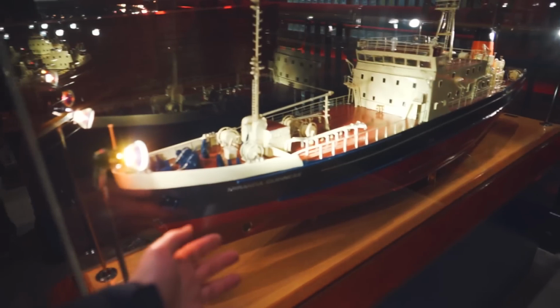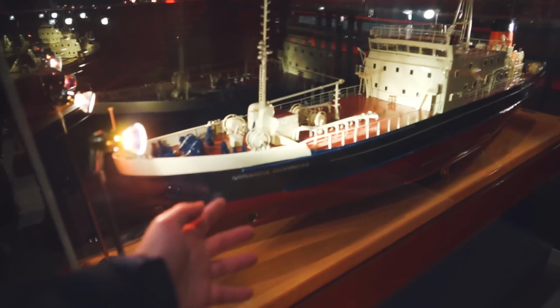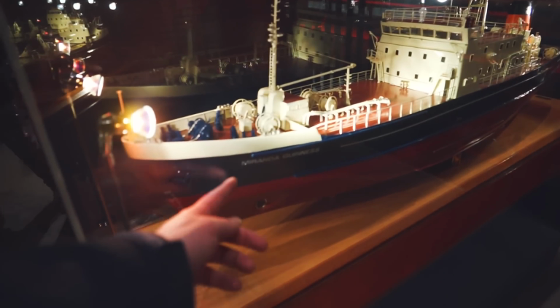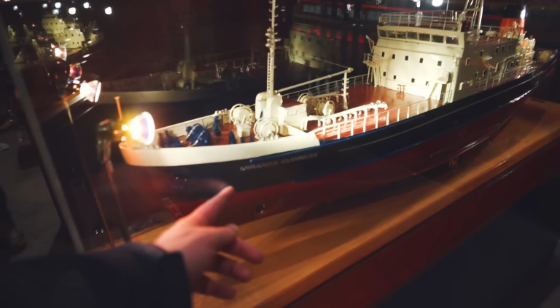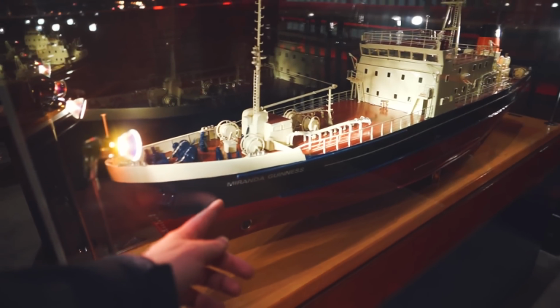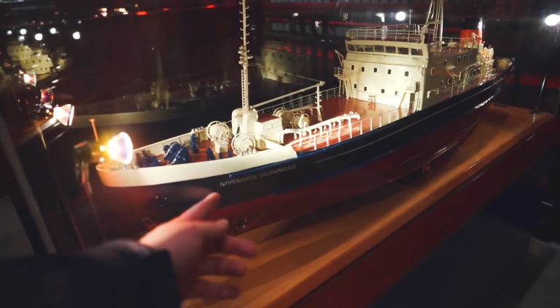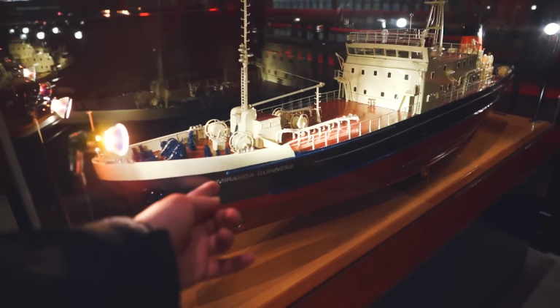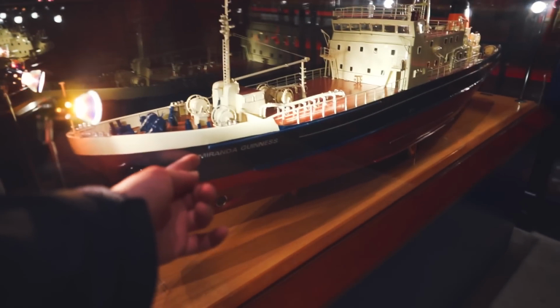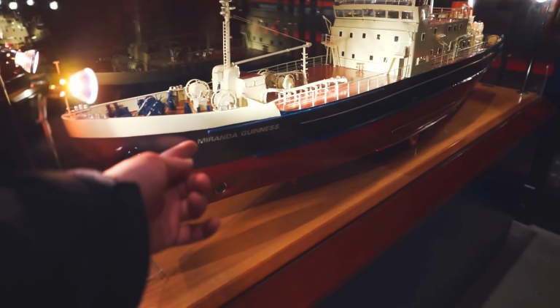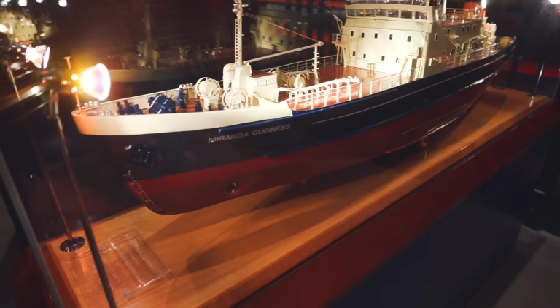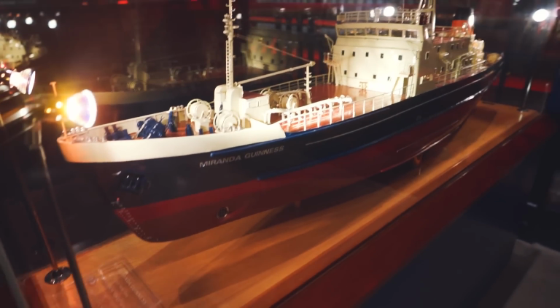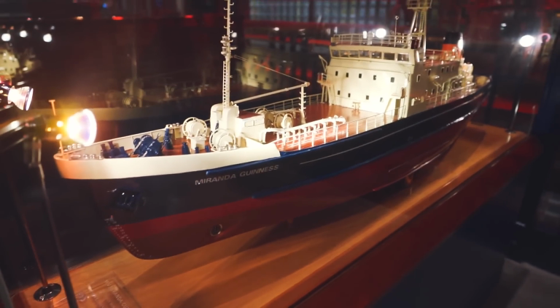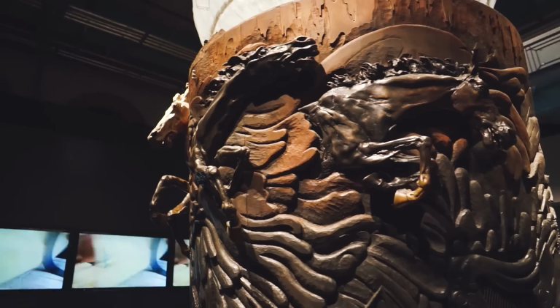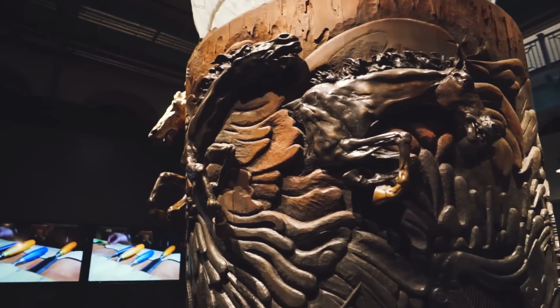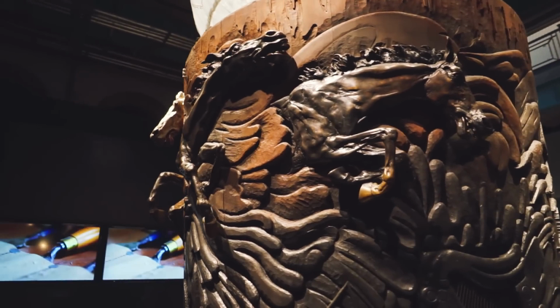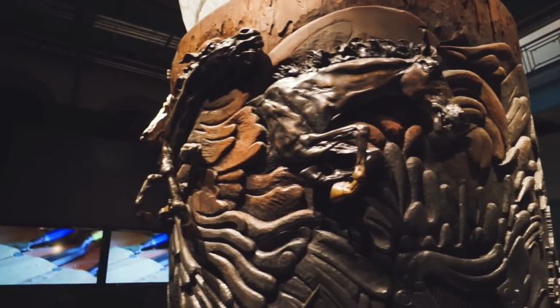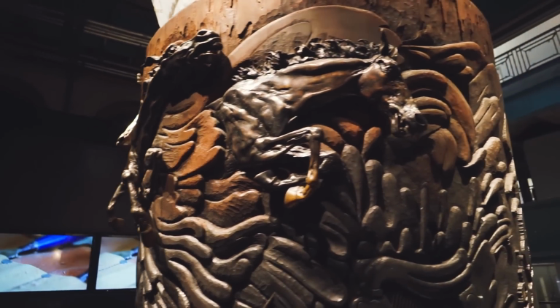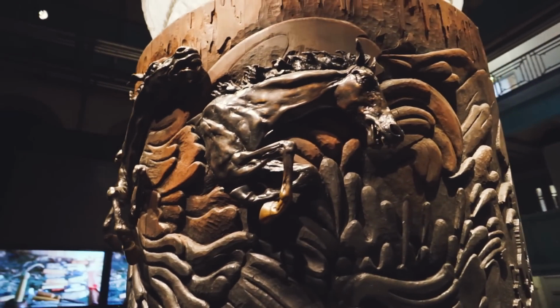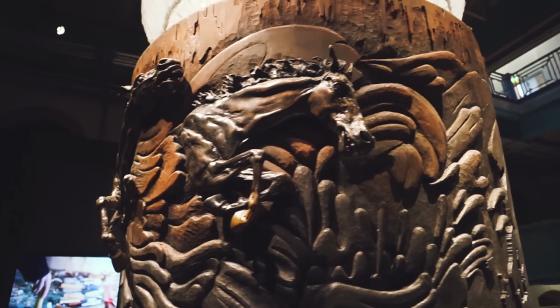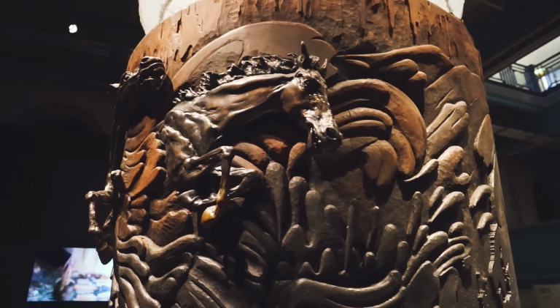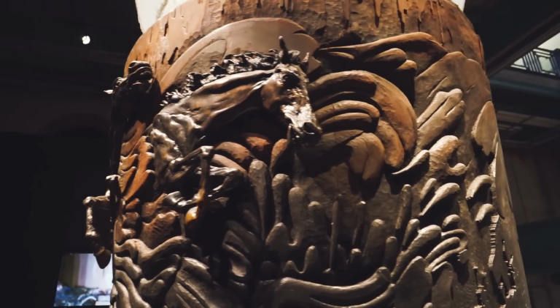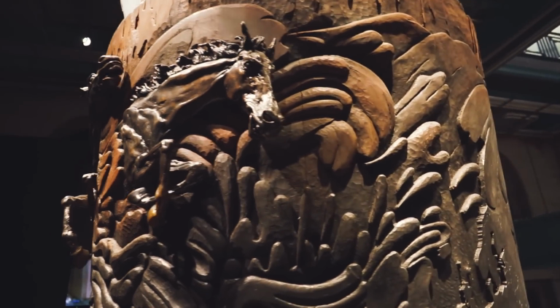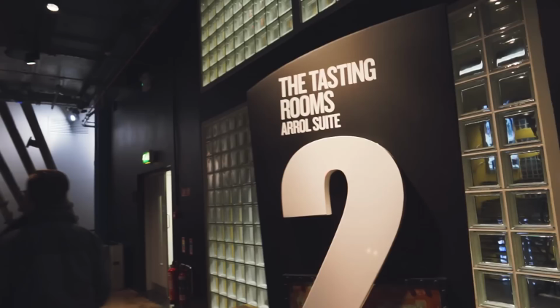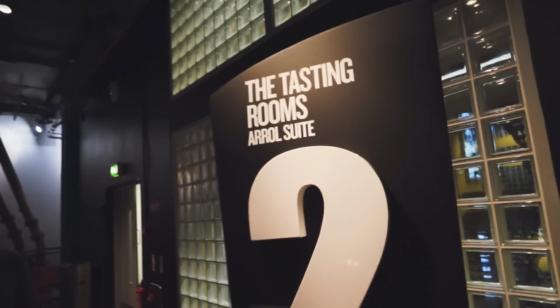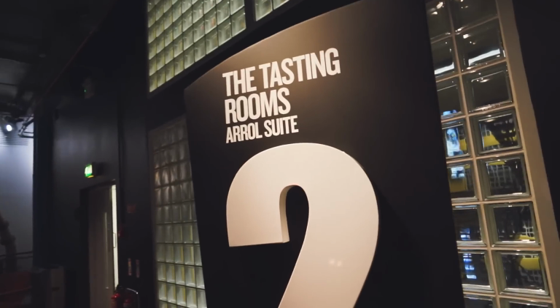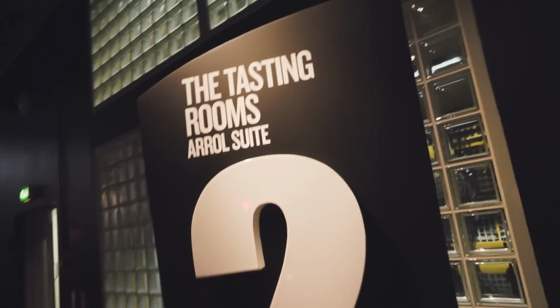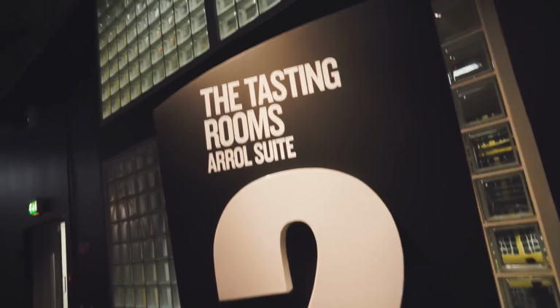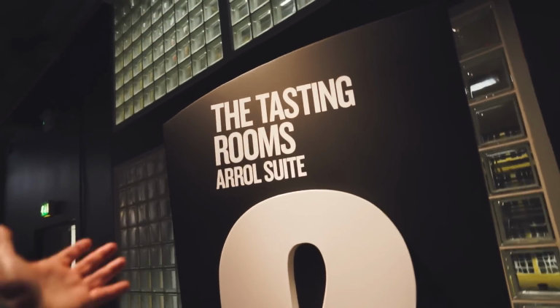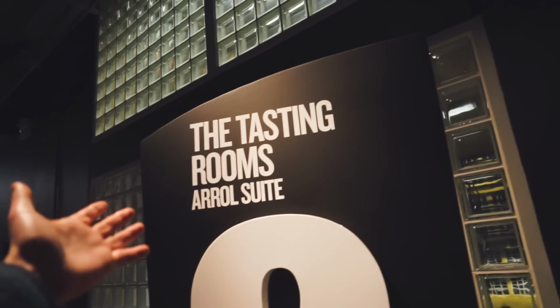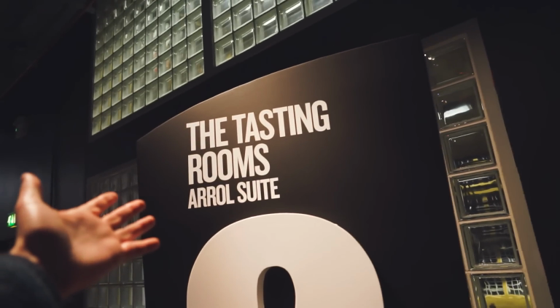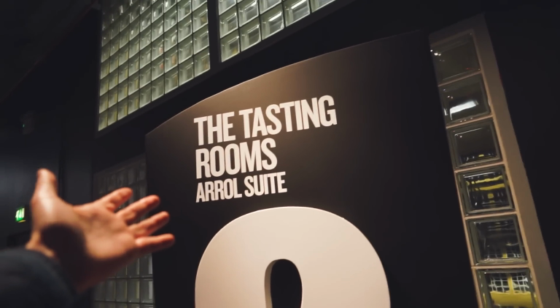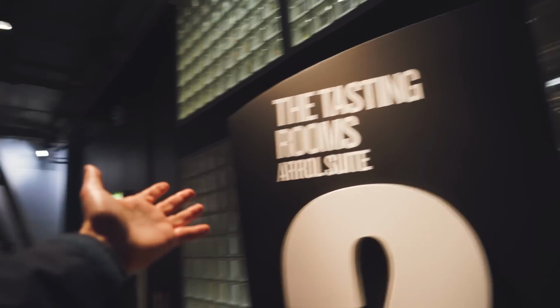Guinness had proper shipping boats — look at this, that's crazy. The most important part of the brewery tour: the tasting rooms. We're so close.